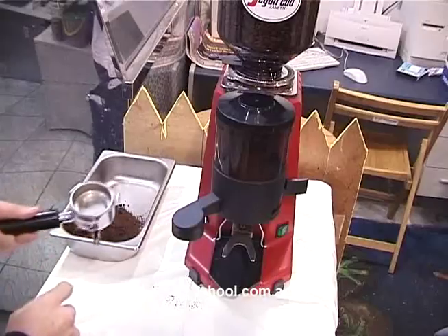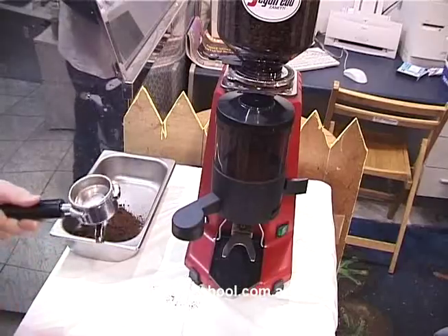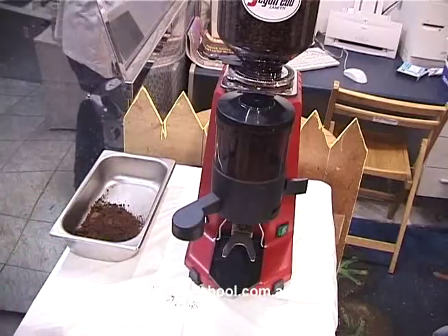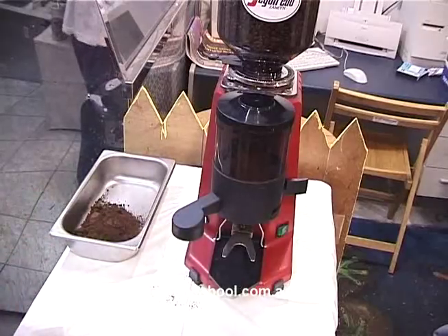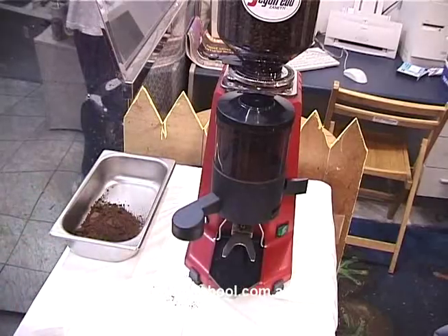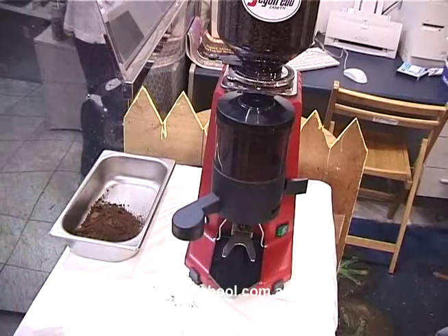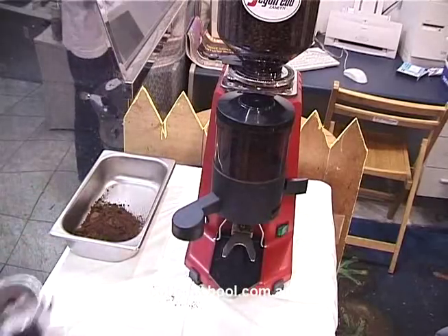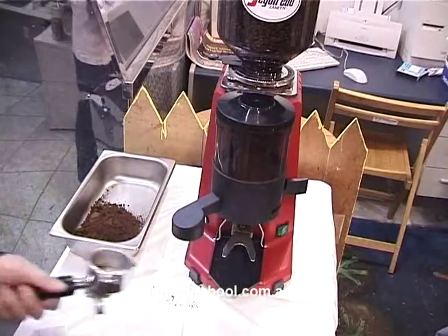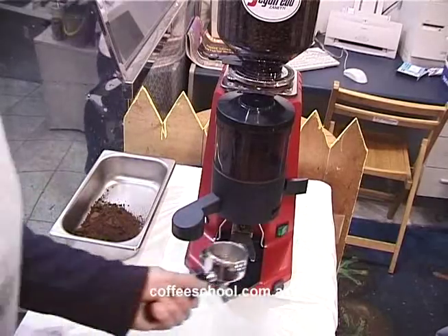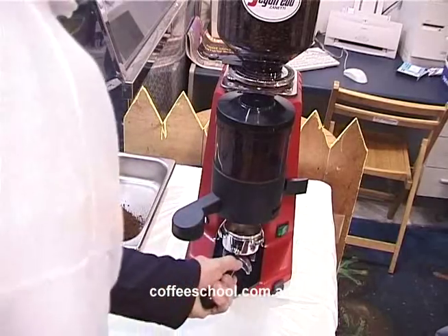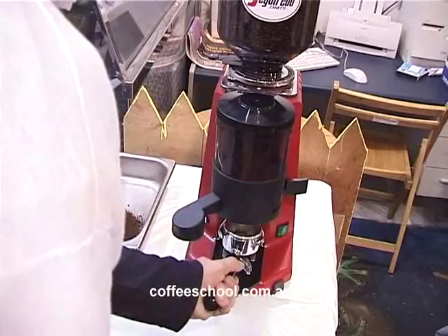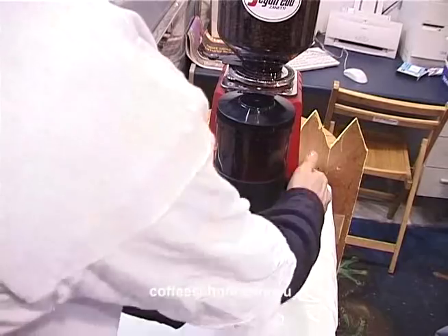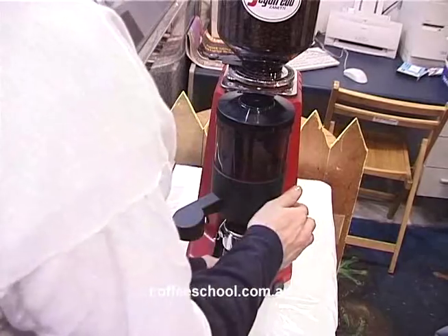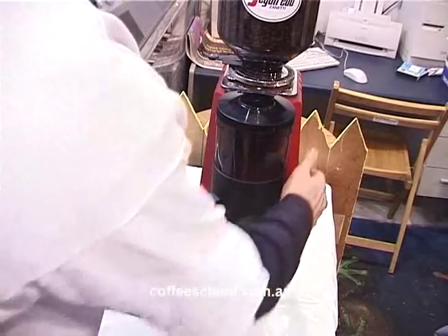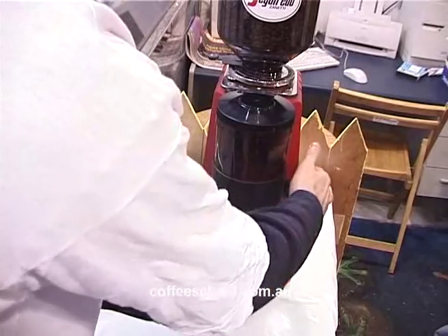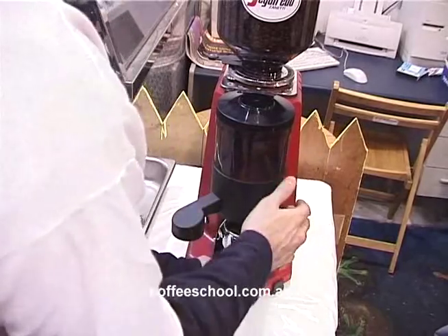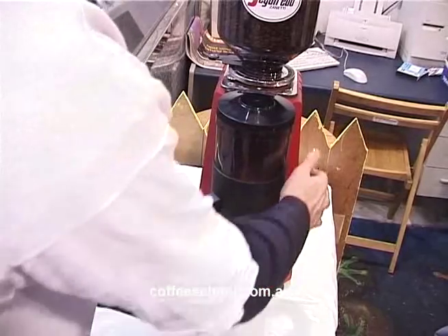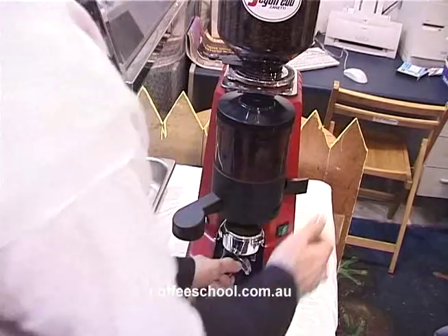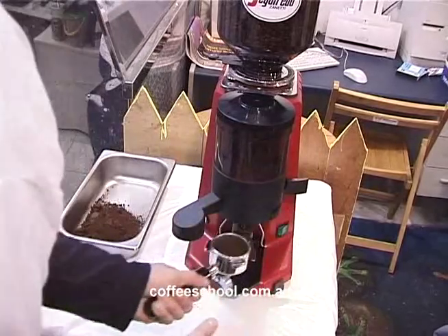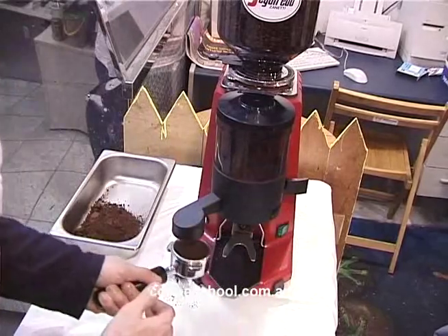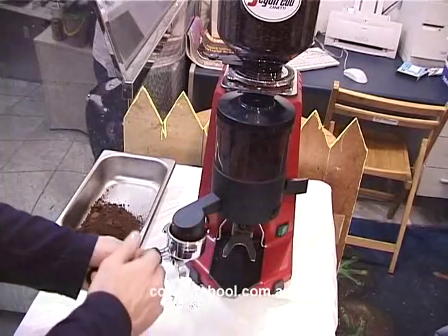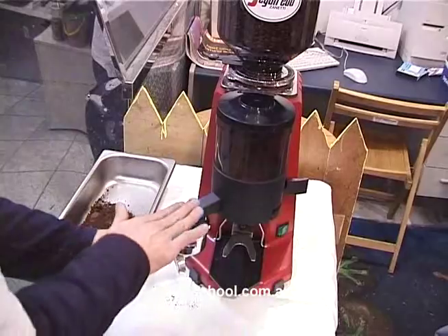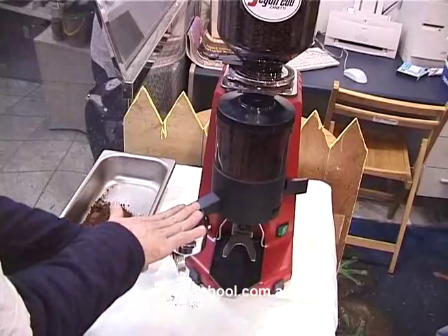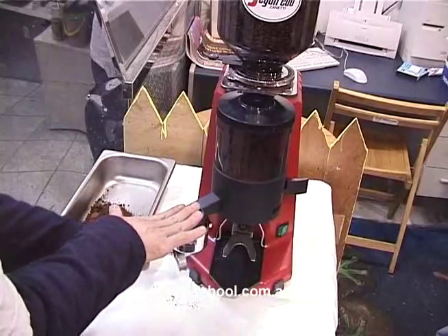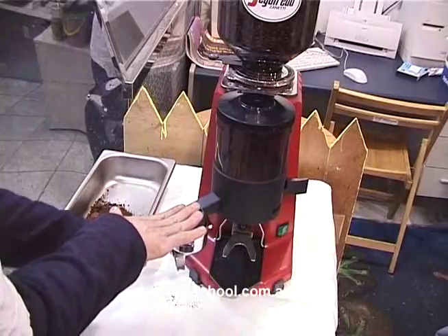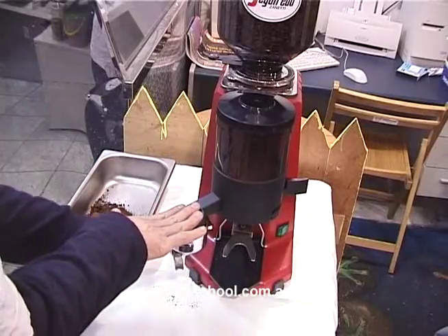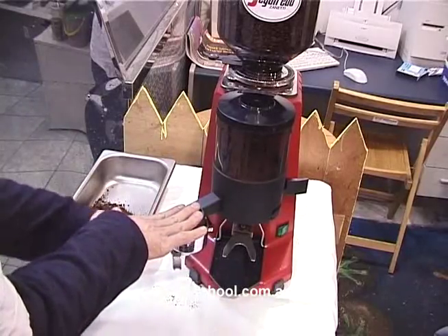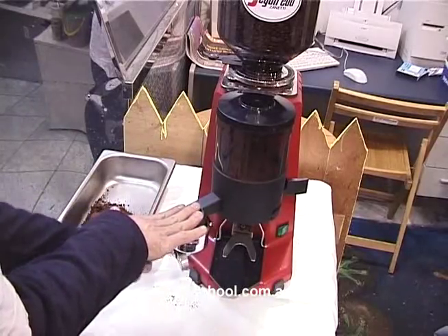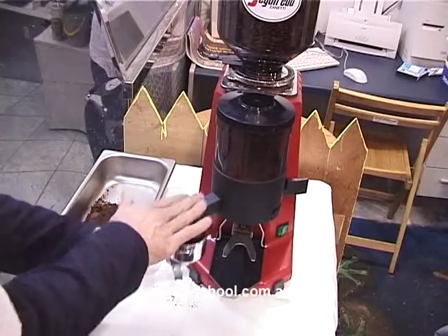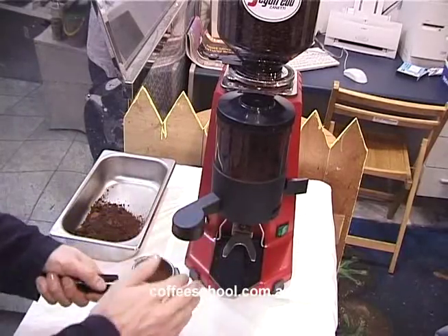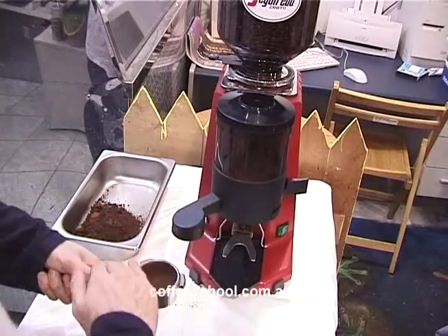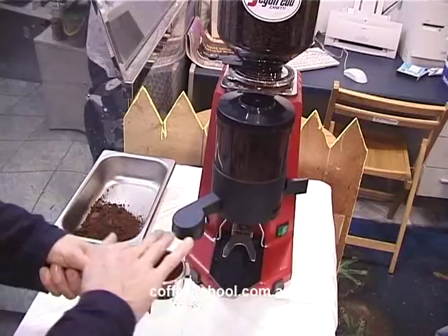For the double shot, you have to pull it twice. You're going to go left hand — one, two. Same thing. You lift up, put your other hand on top, just push gently, a little swivel, and always wipe it clean.